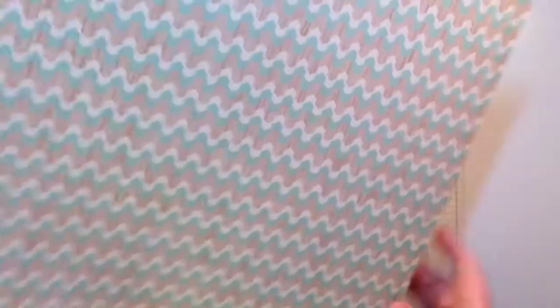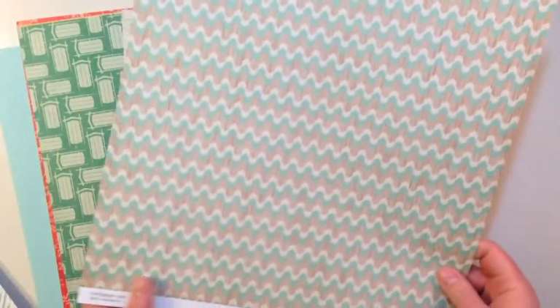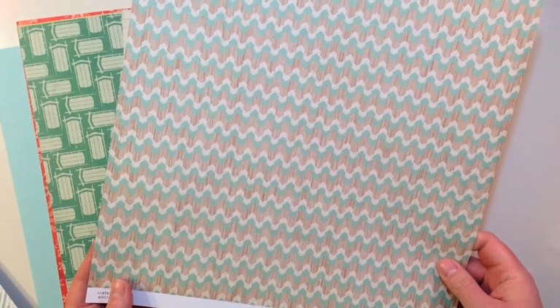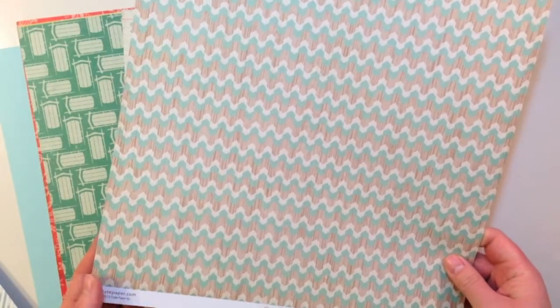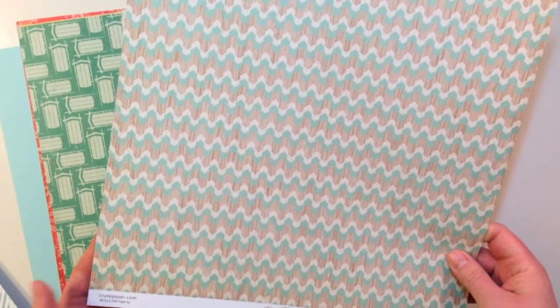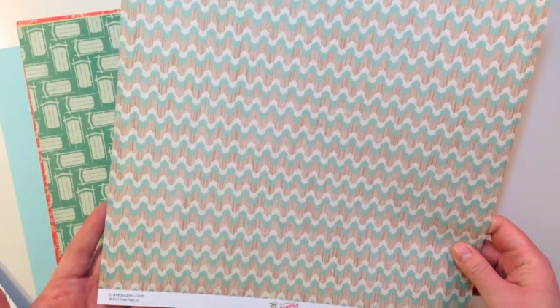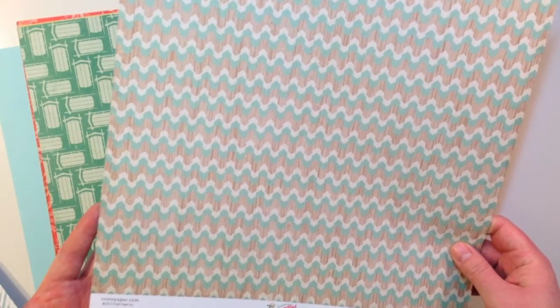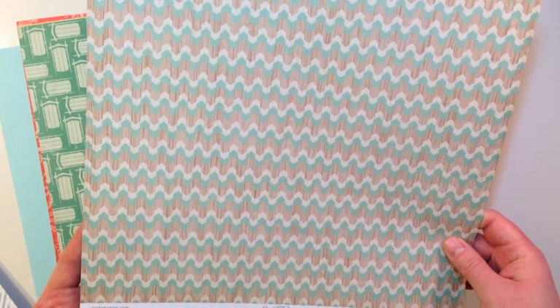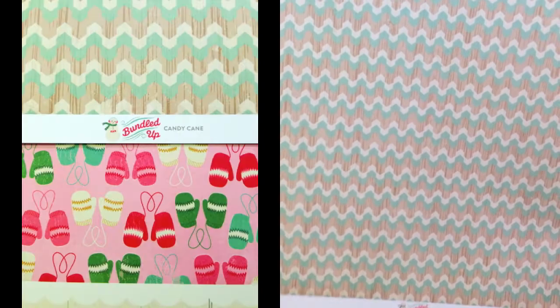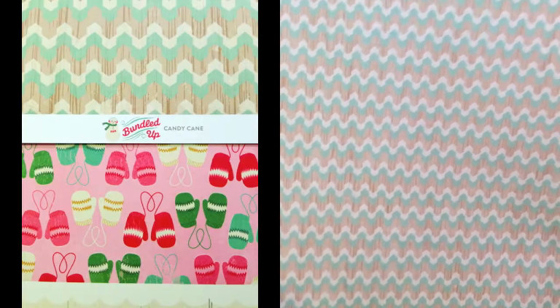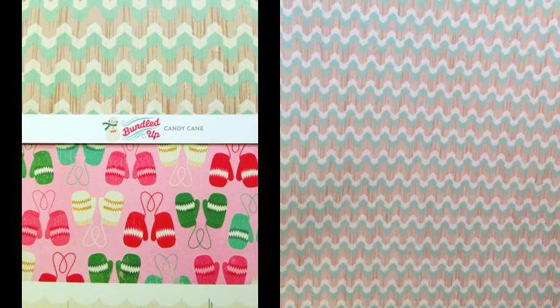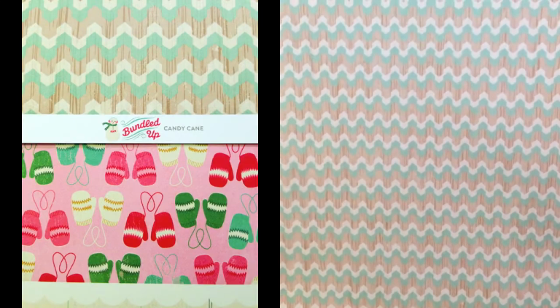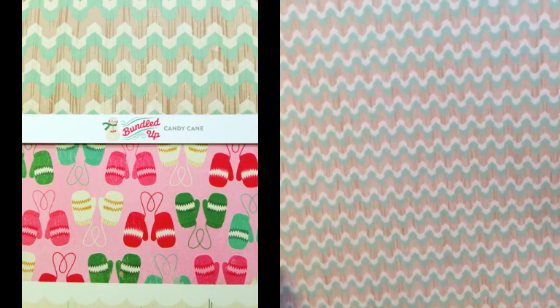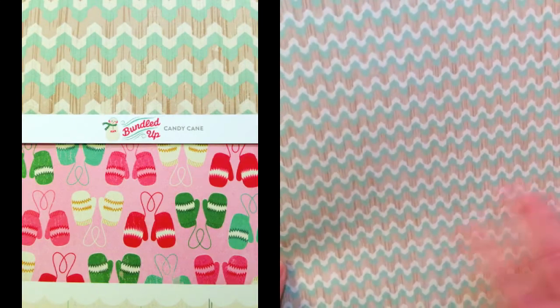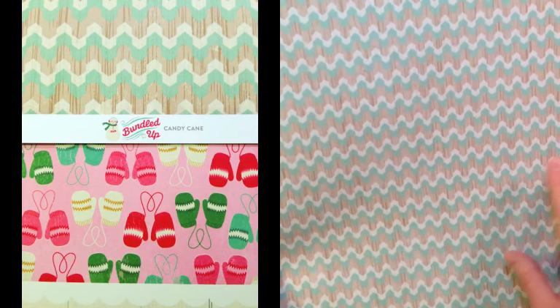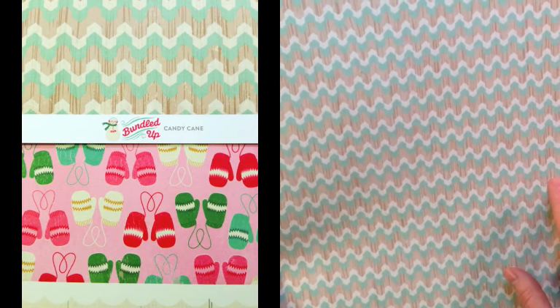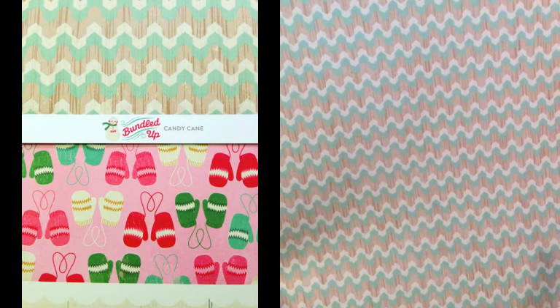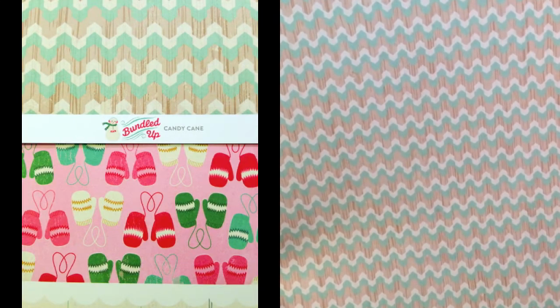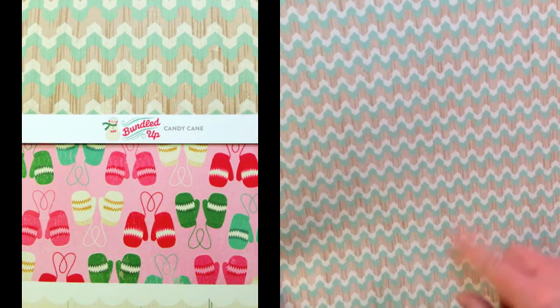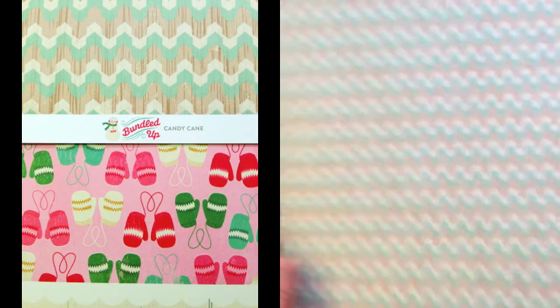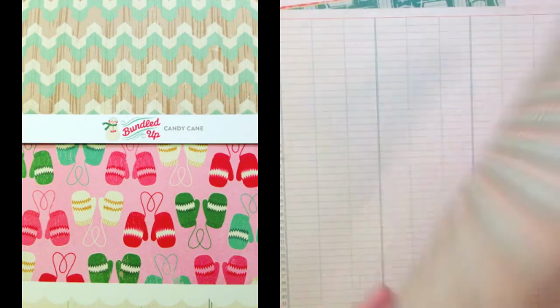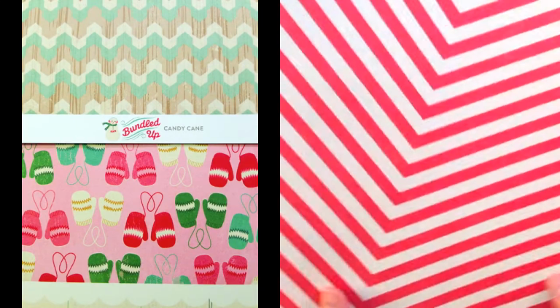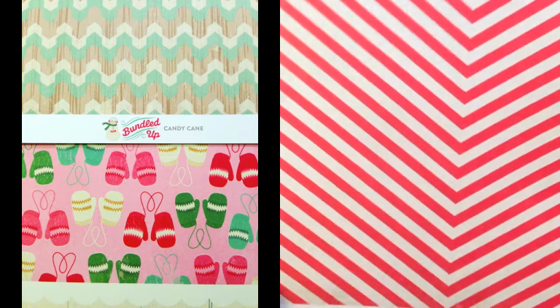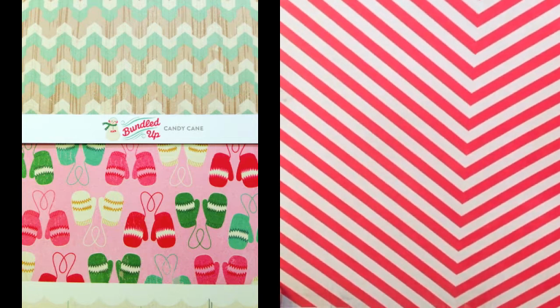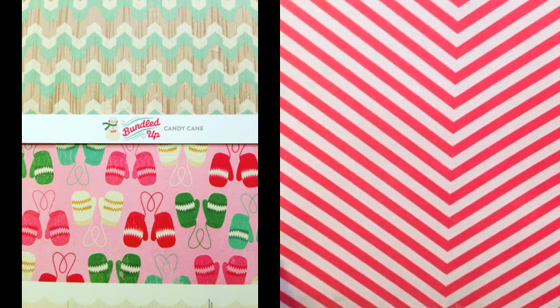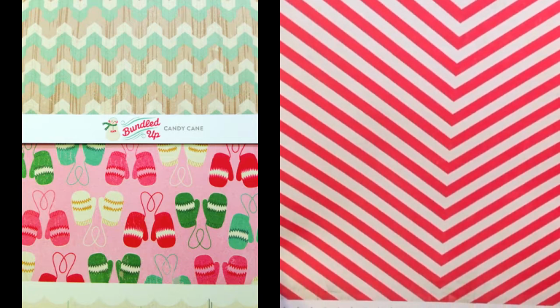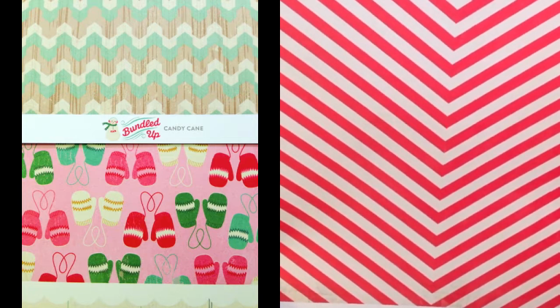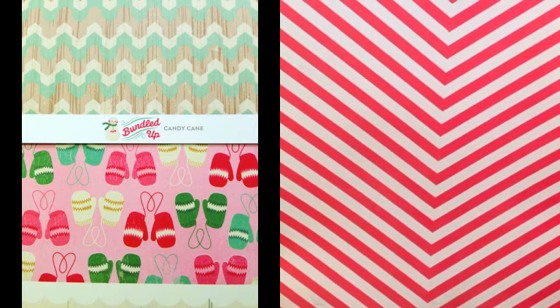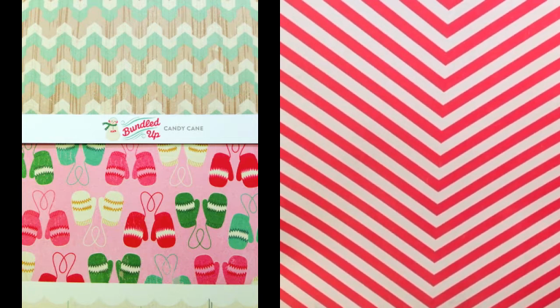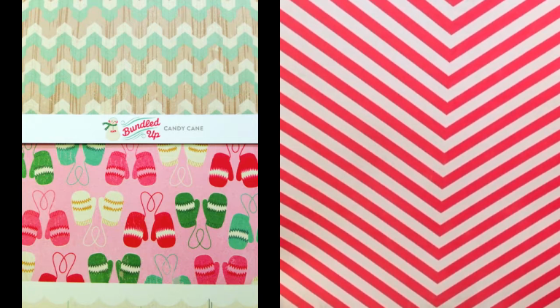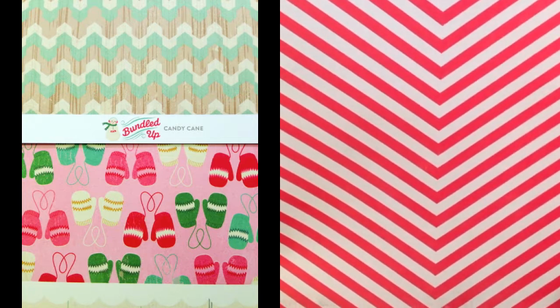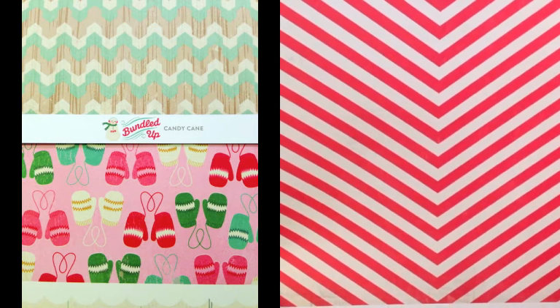This next paper is from the Bundled Up collection from Crate Paper. It's called Candy Cane. It's got a fun play on chevron and wood grain with blues and creams, and then the back side is a great chevron in red and cream.